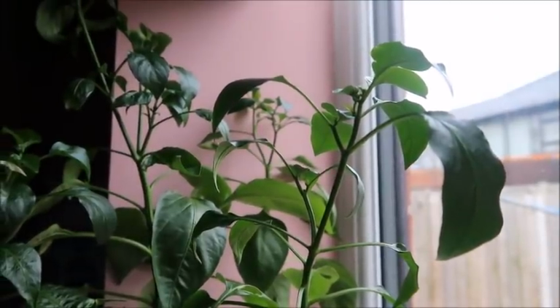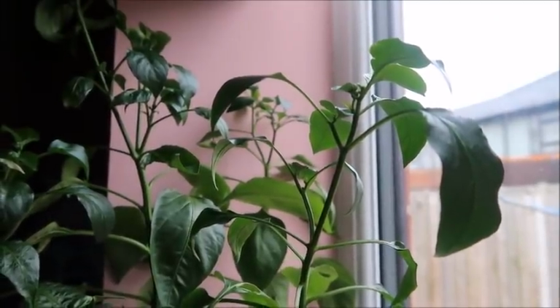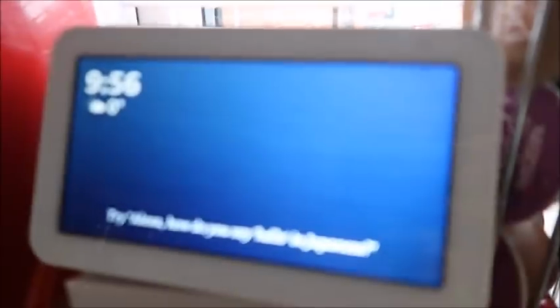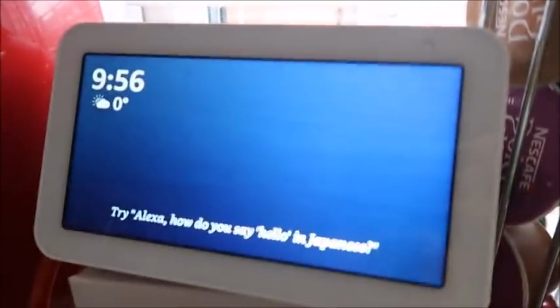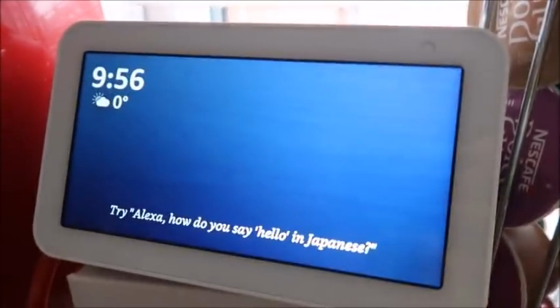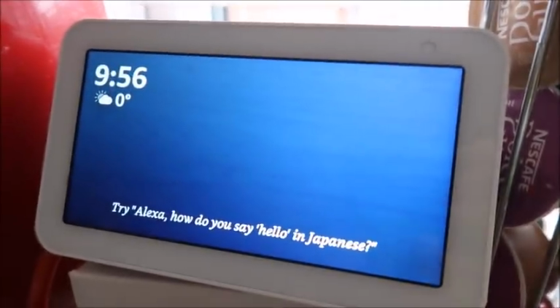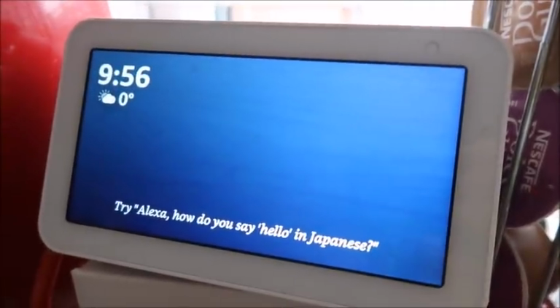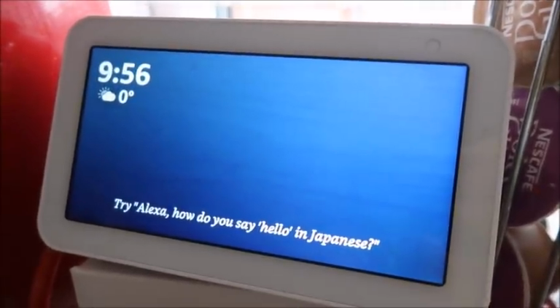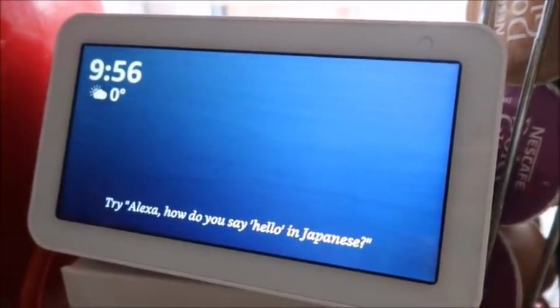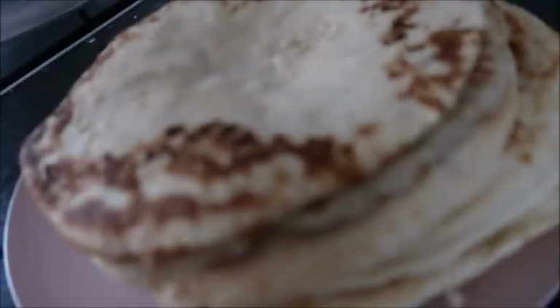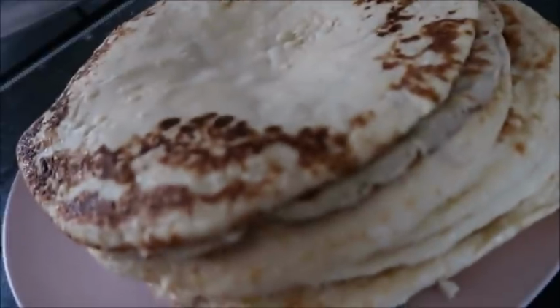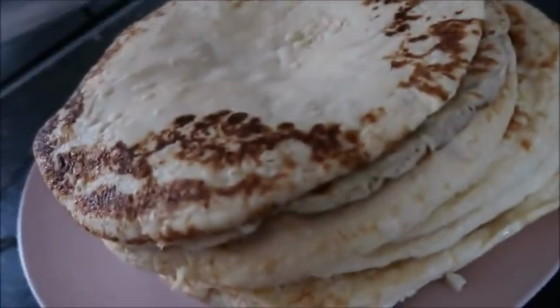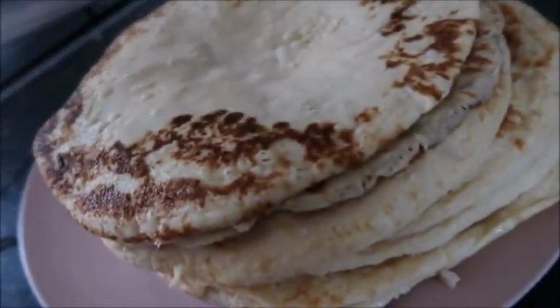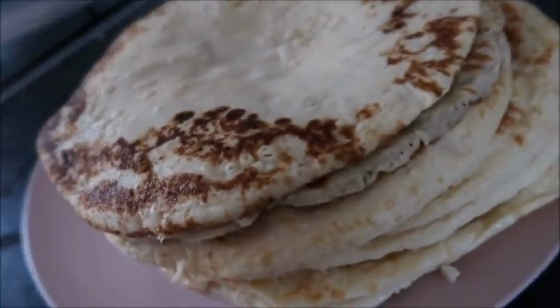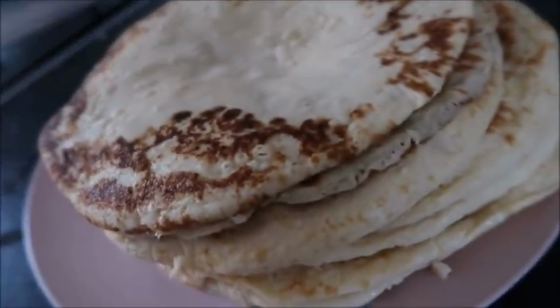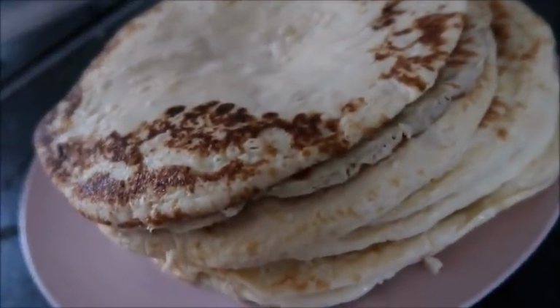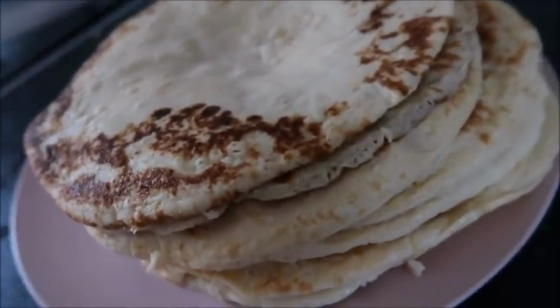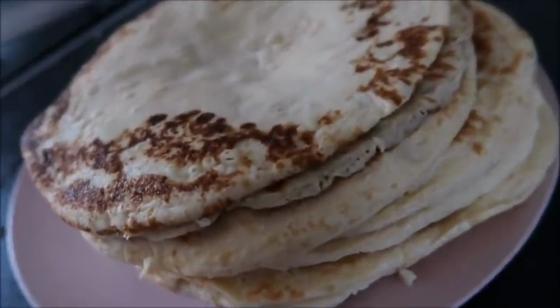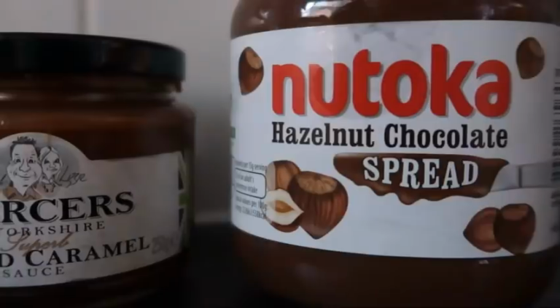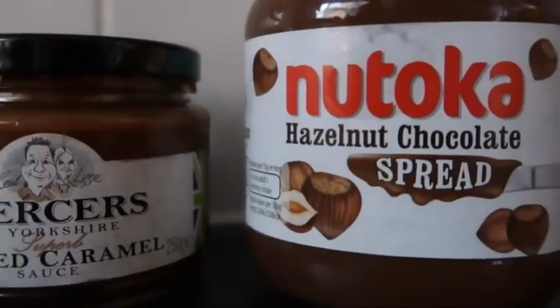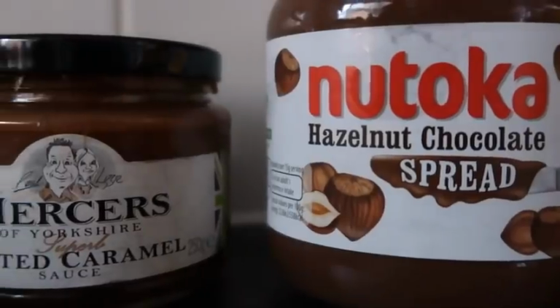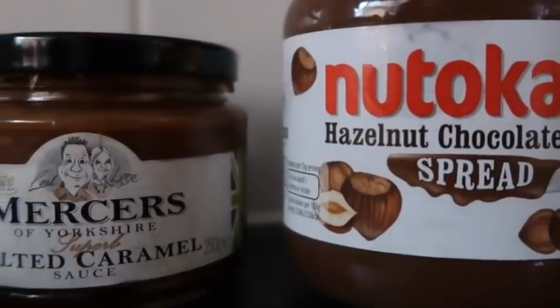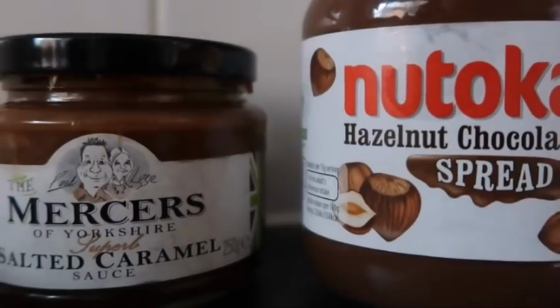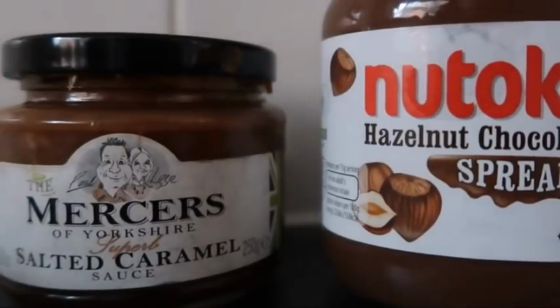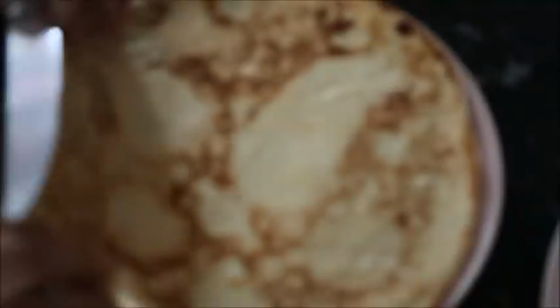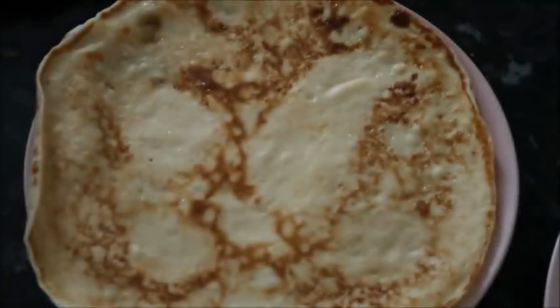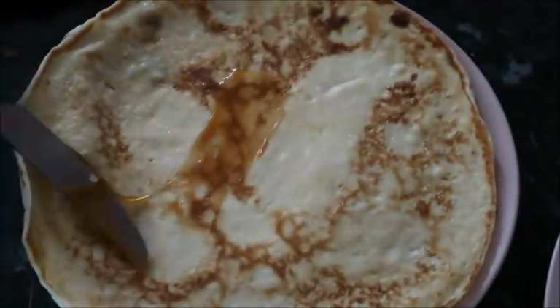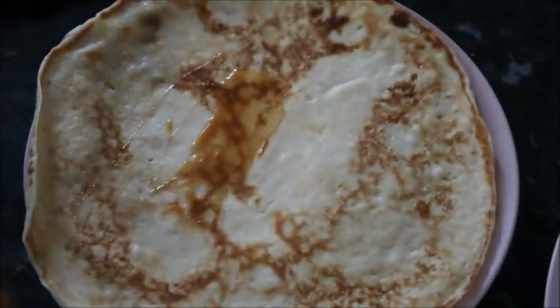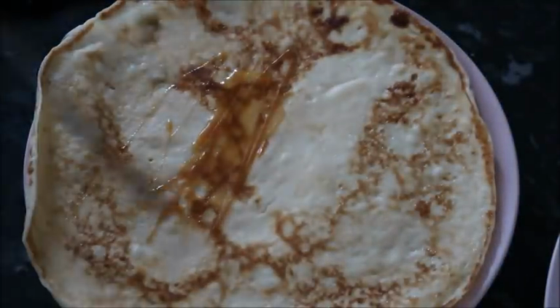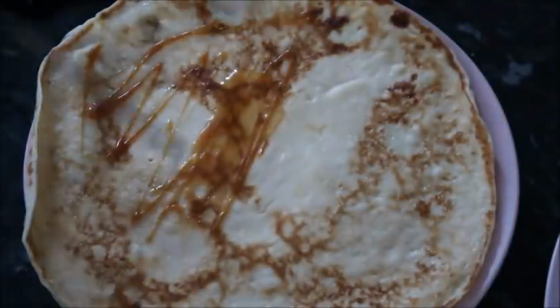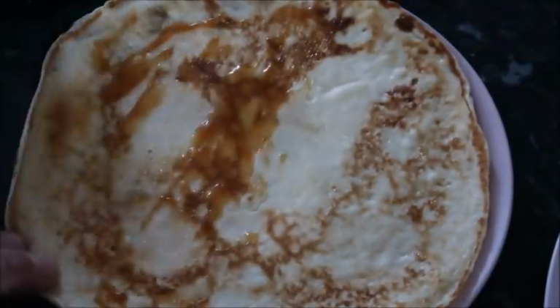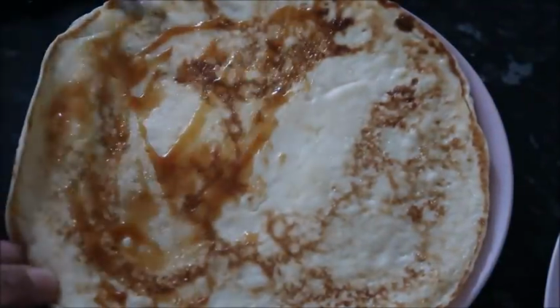It was a dull and grey day. We had some pancakes for breakfast — I topped mine with some salted caramel sauce, which was really tasty.